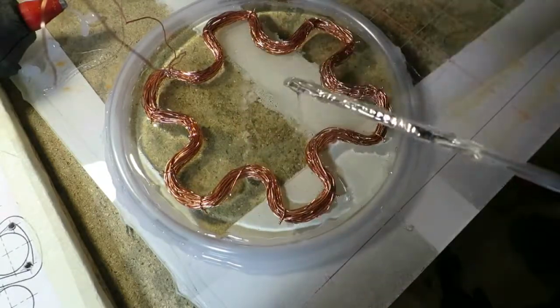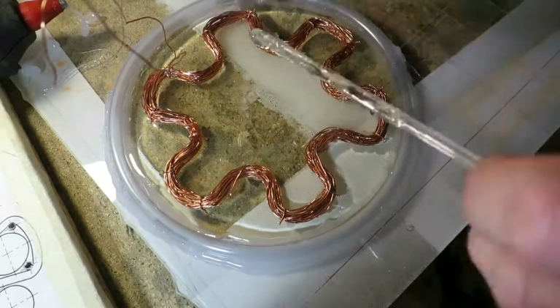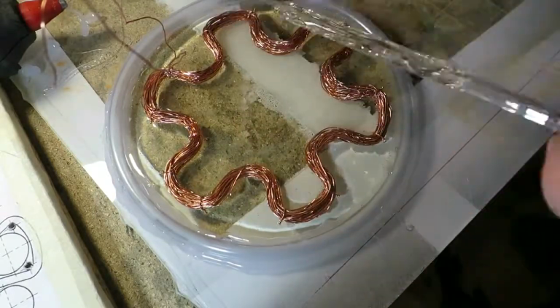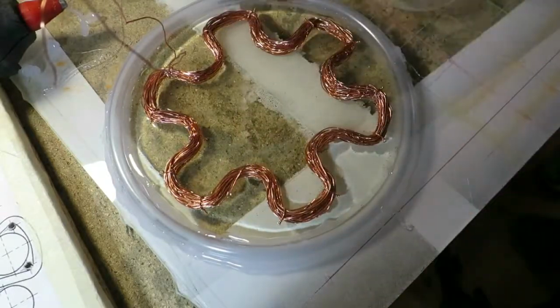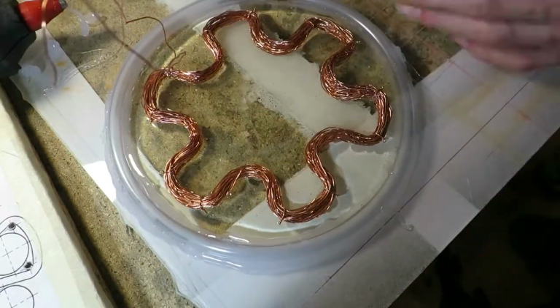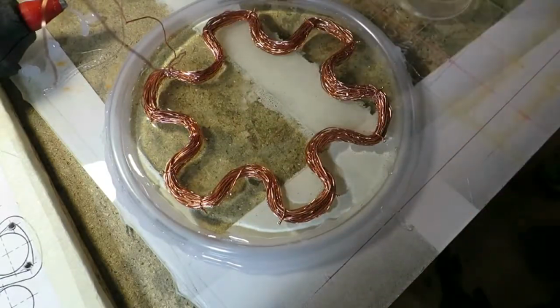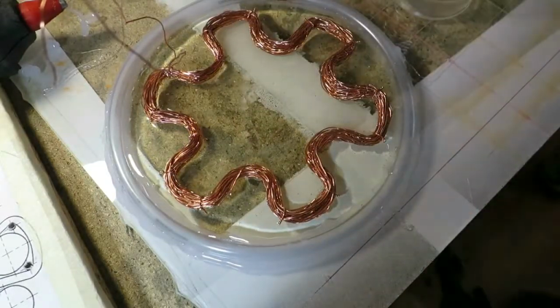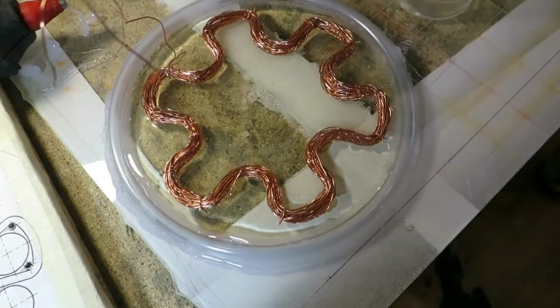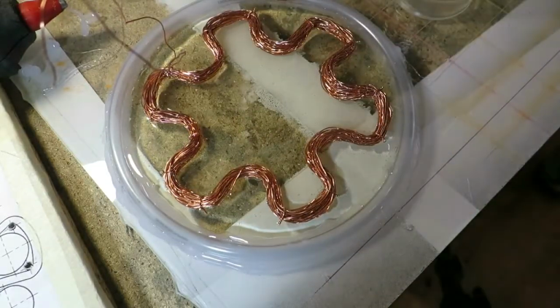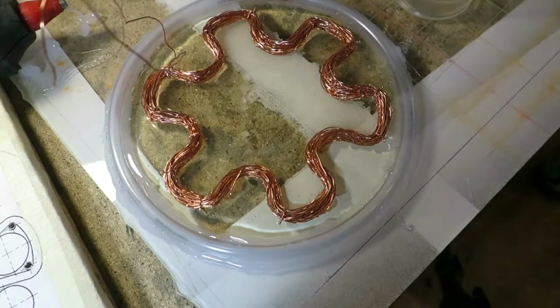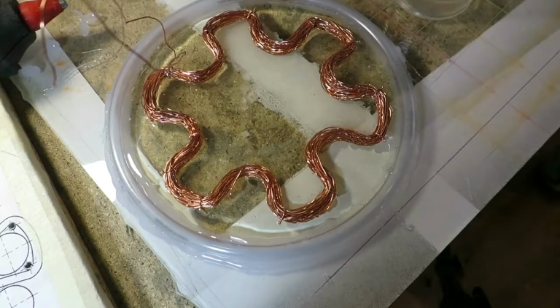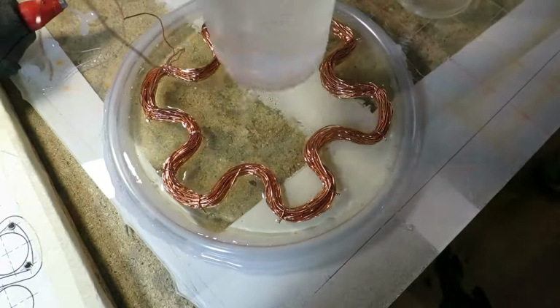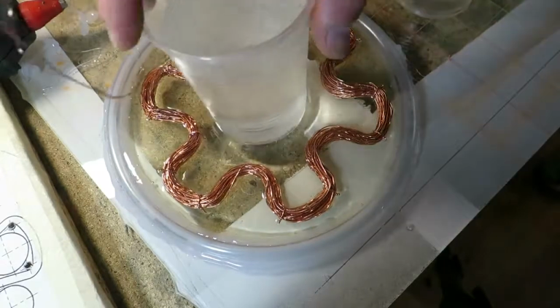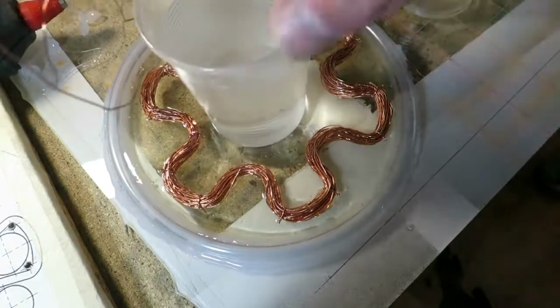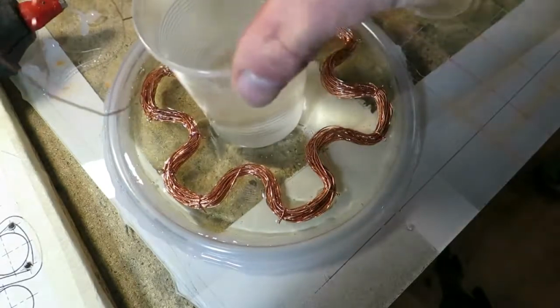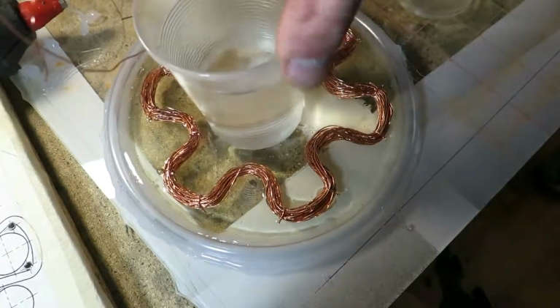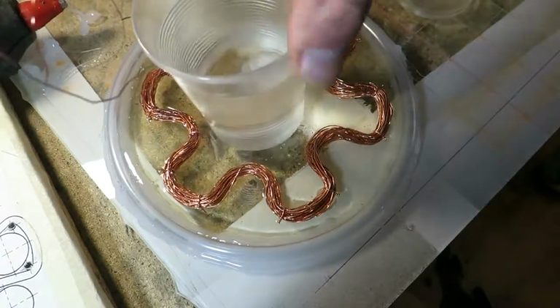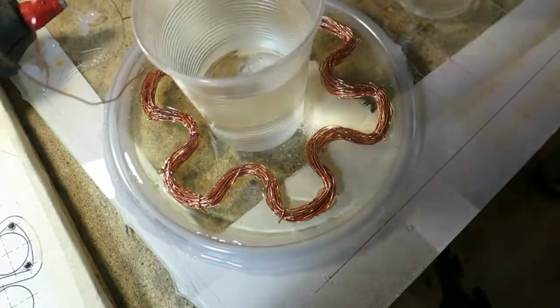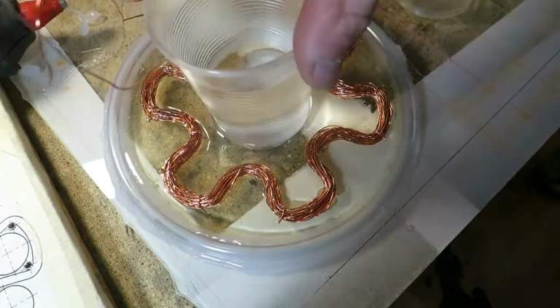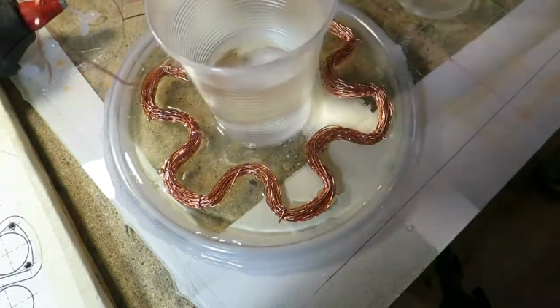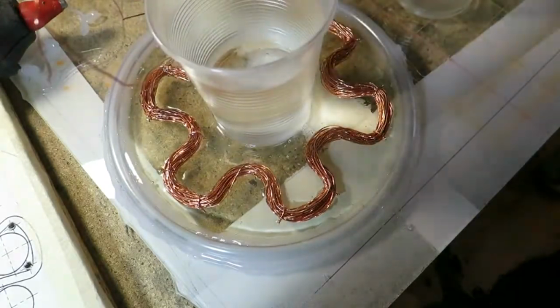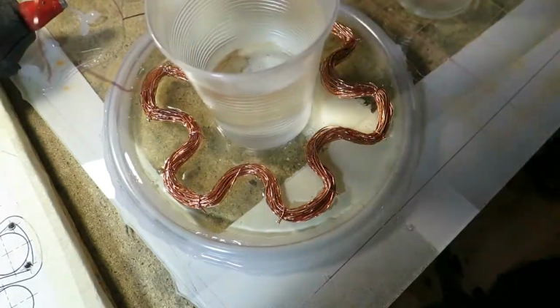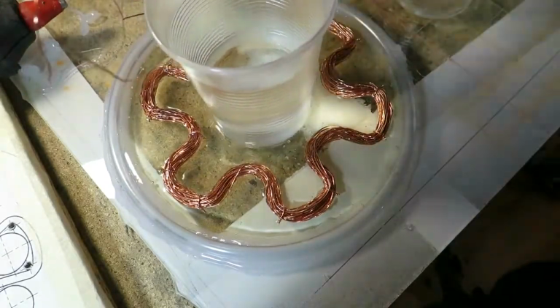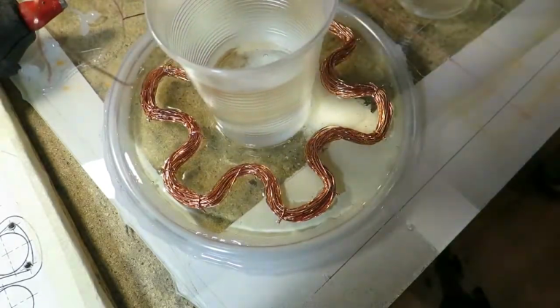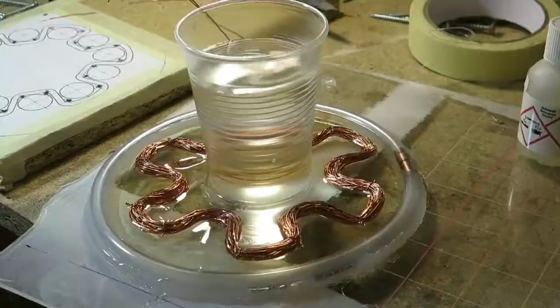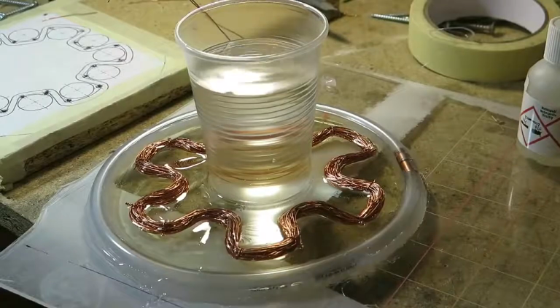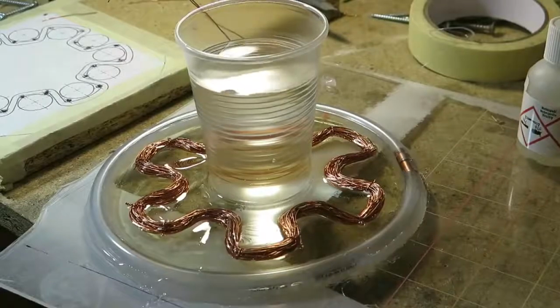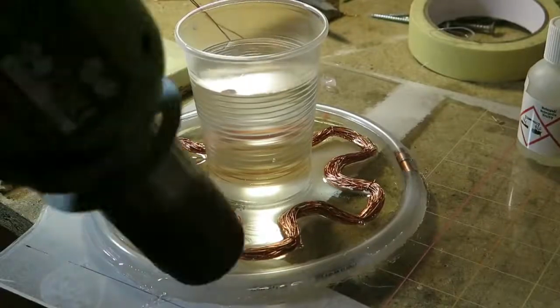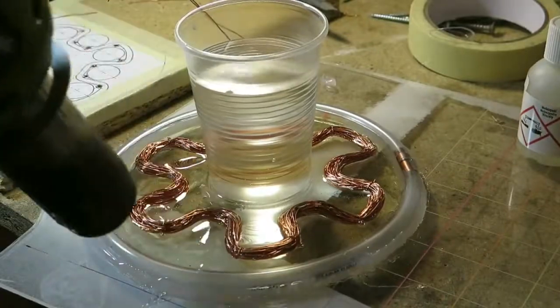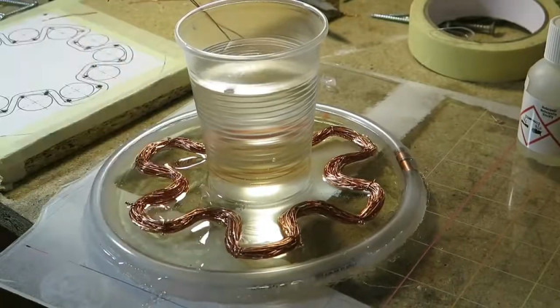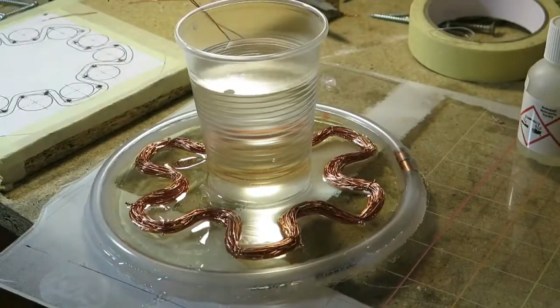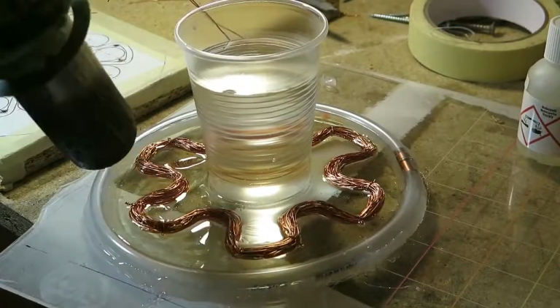After pouring the epoxy I realized that it would be a good idea to have a hole in the center for the shaft. So at the last moment I placed some heavy round object at the center of the mold.